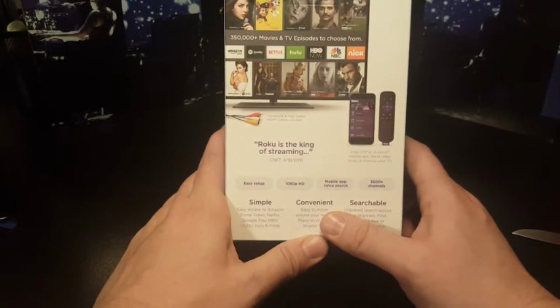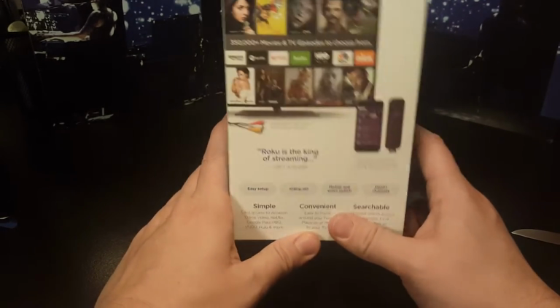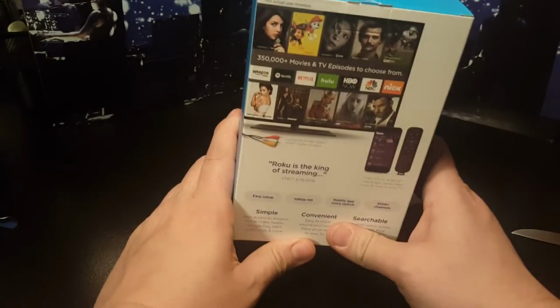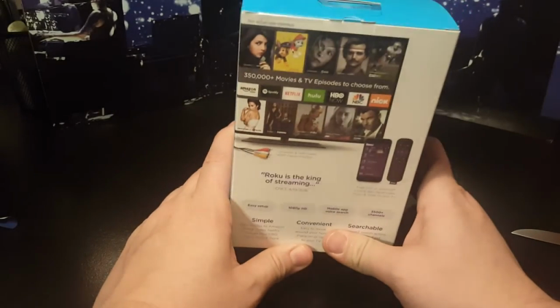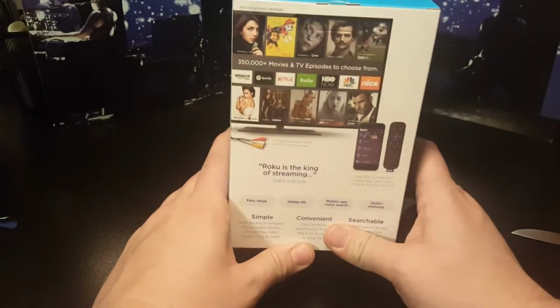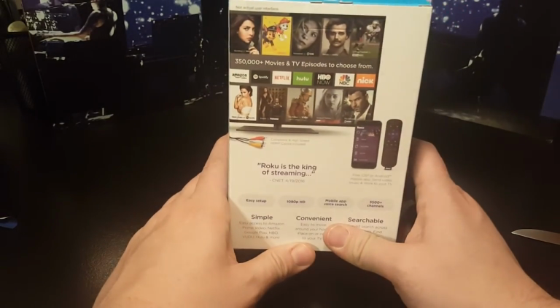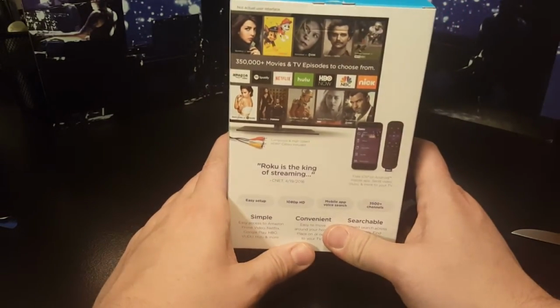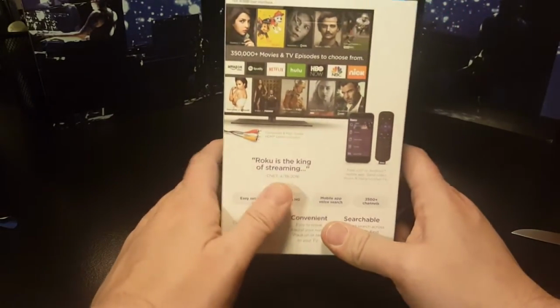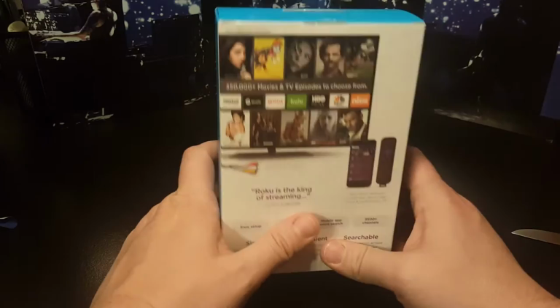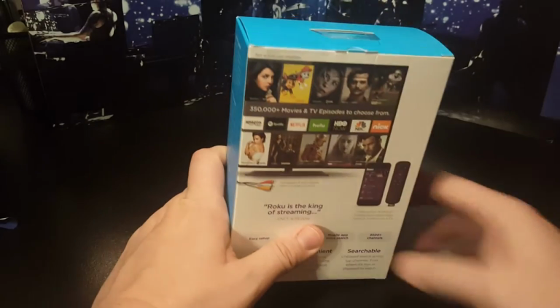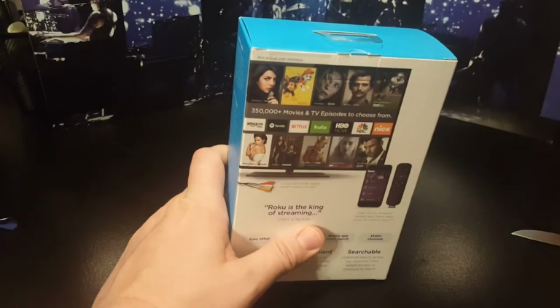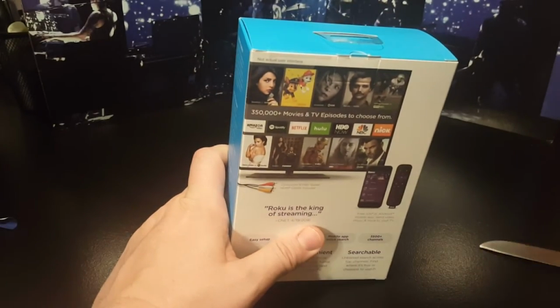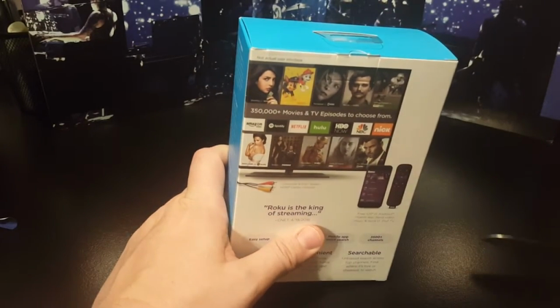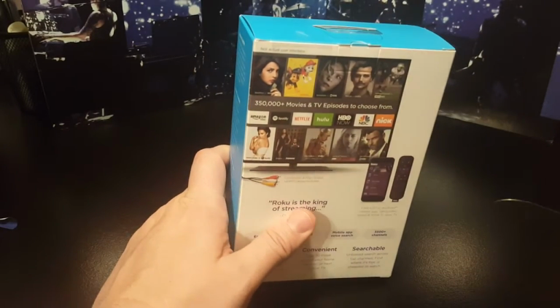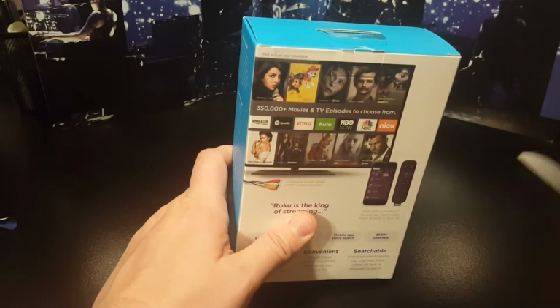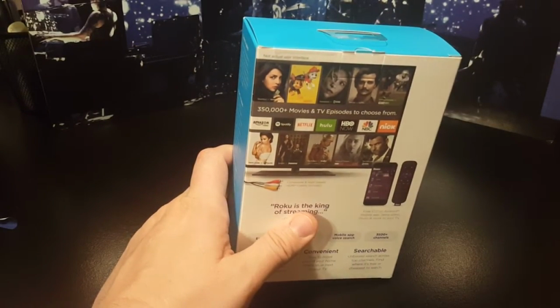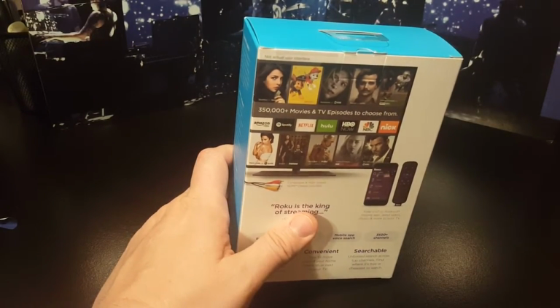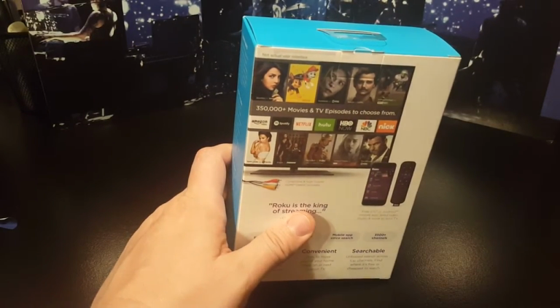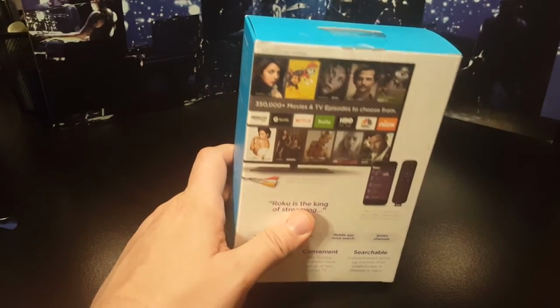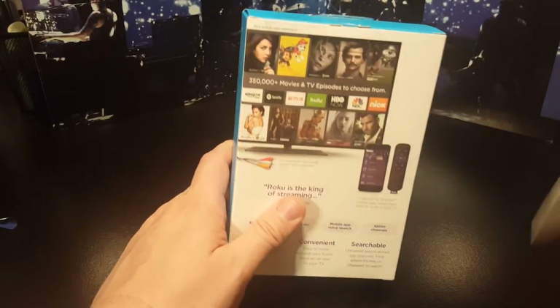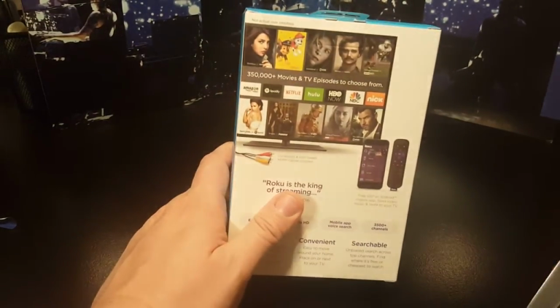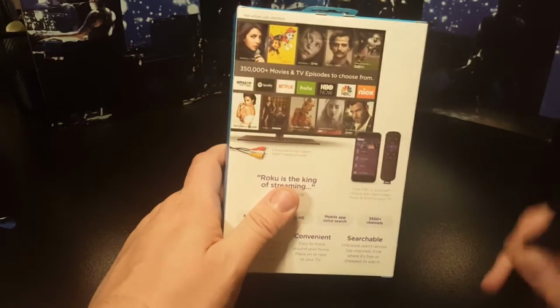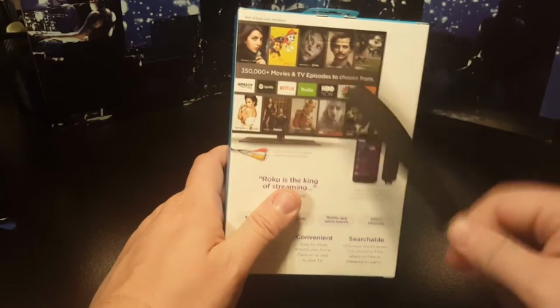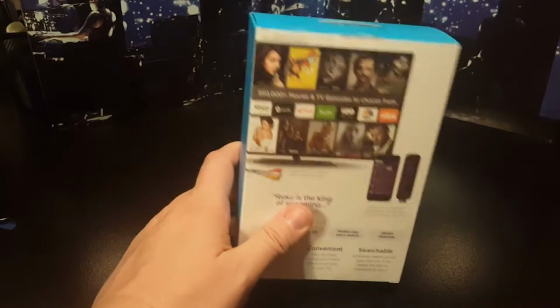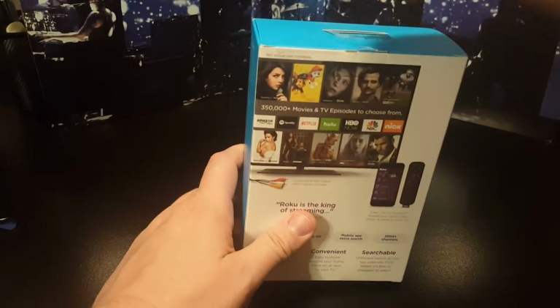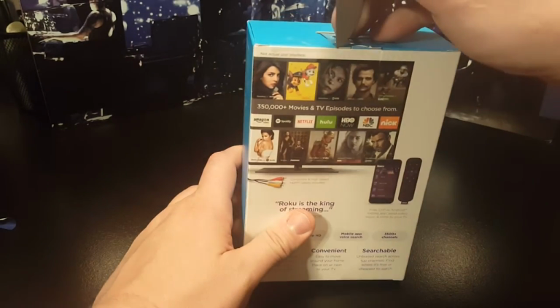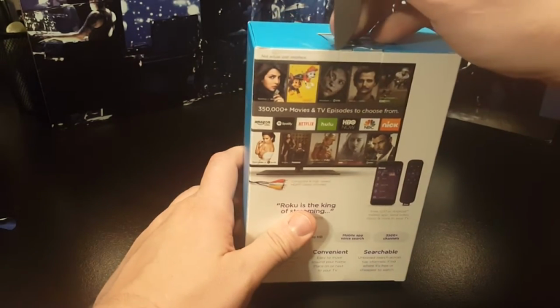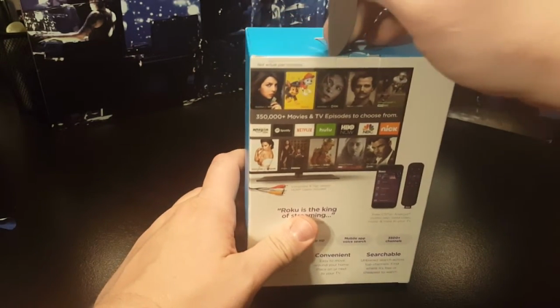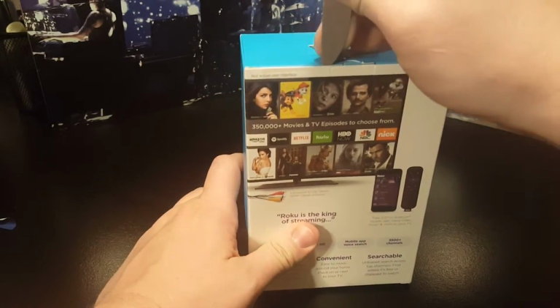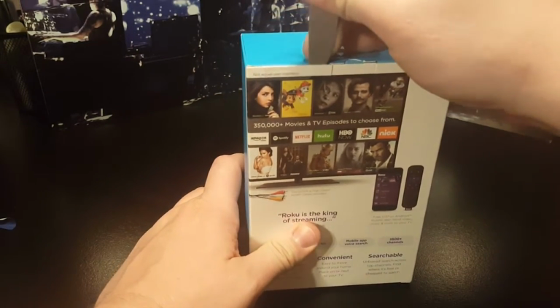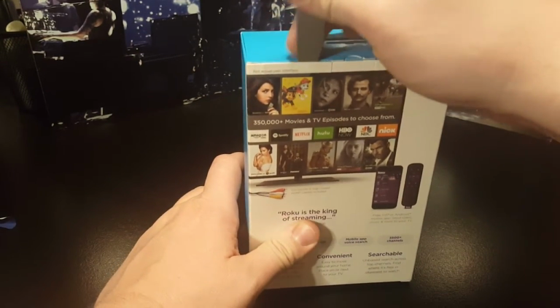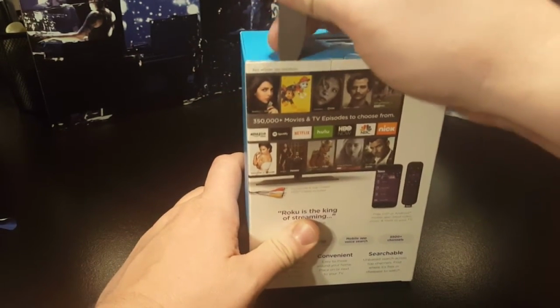Maybe an Xbox does it too, but the only way I can watch Supergirl, Flash, and all those DC comic shows is with one of these. You still have to watch commercials, but big deal.